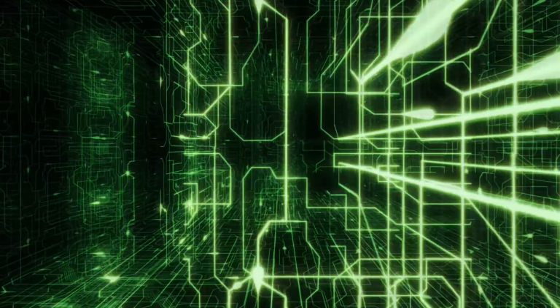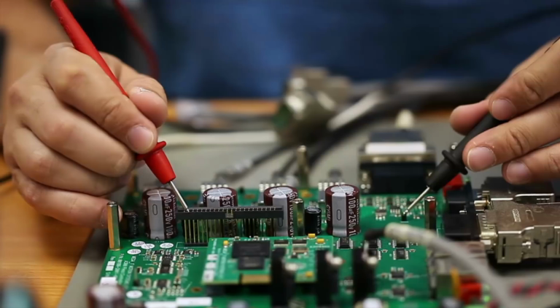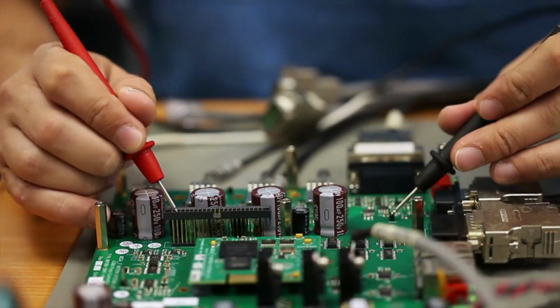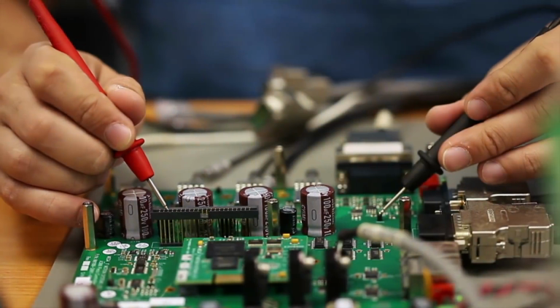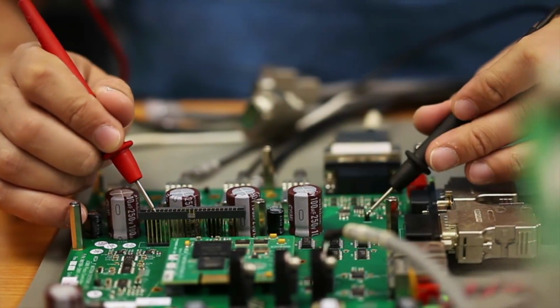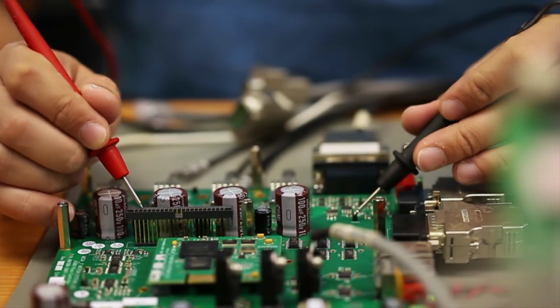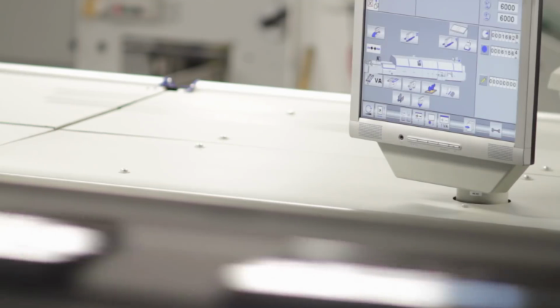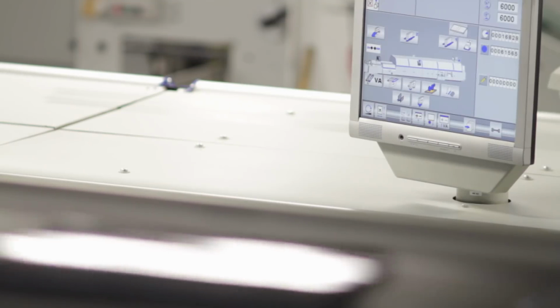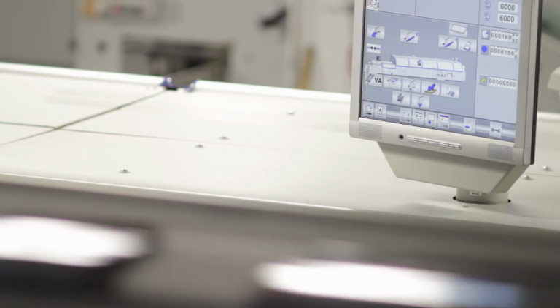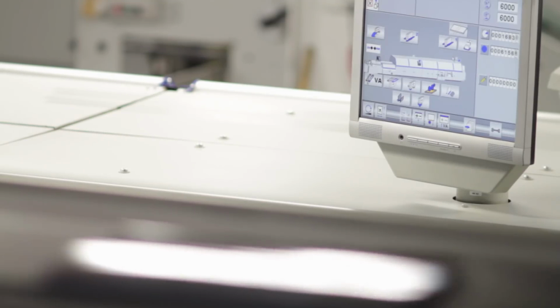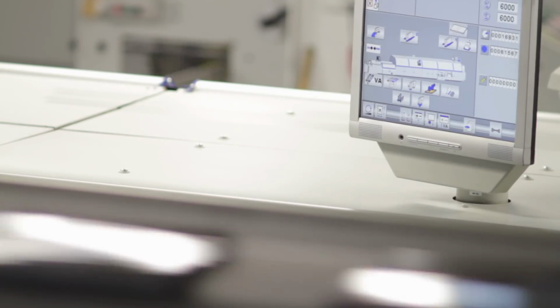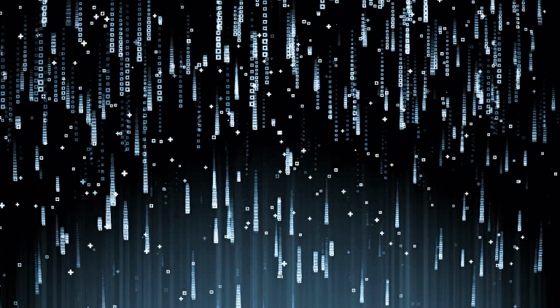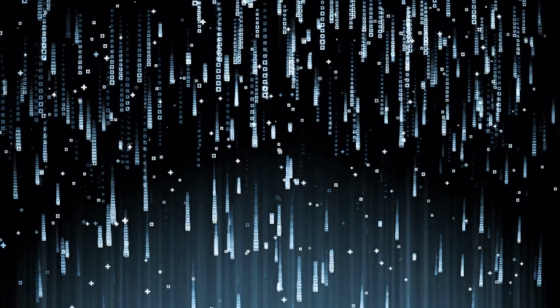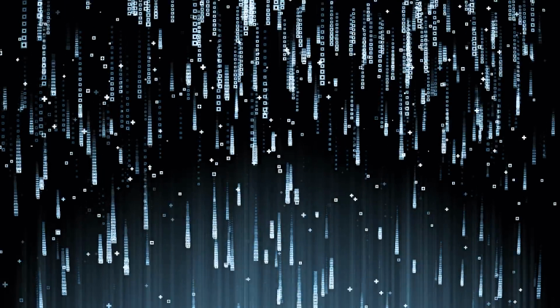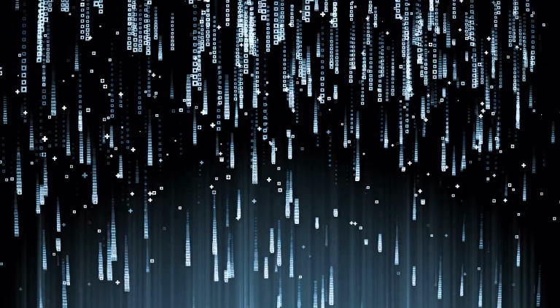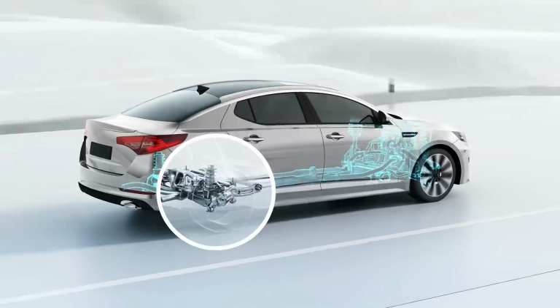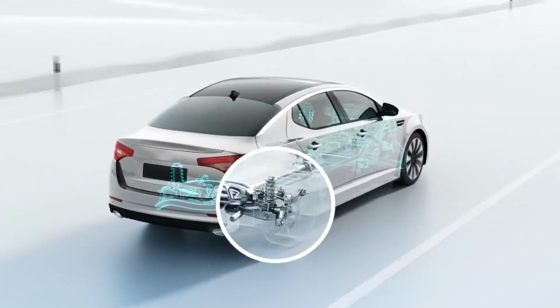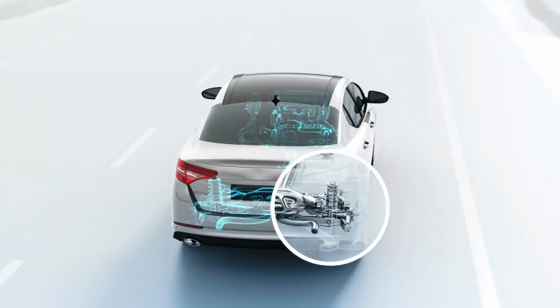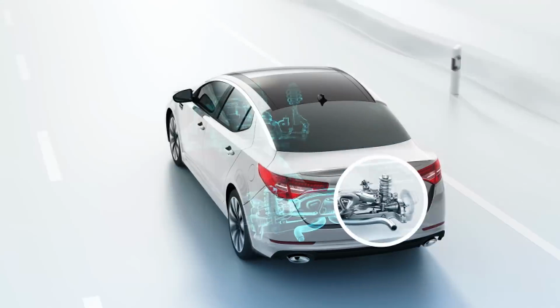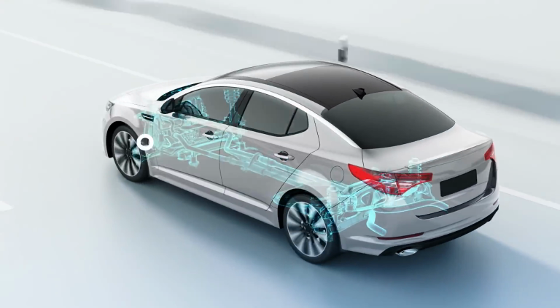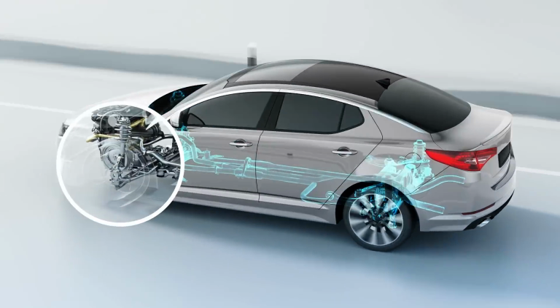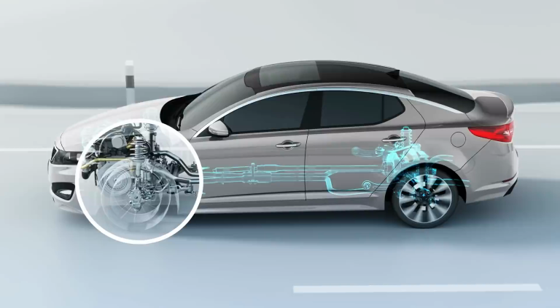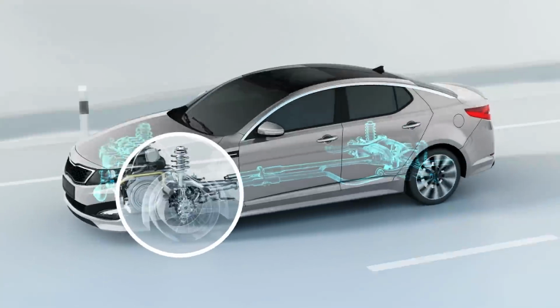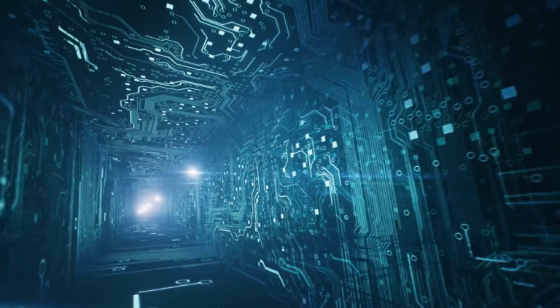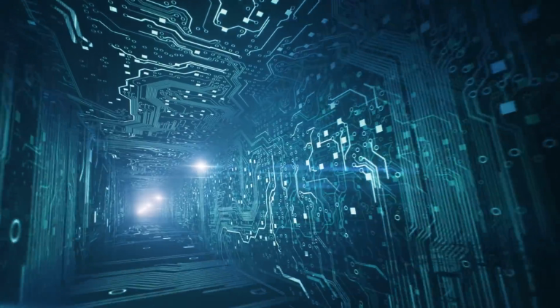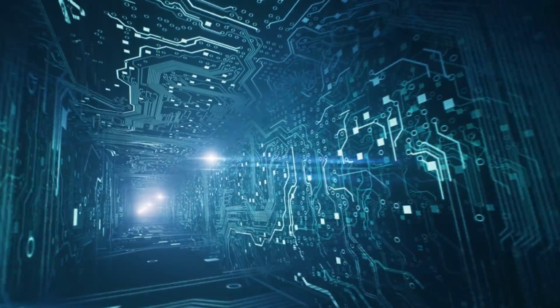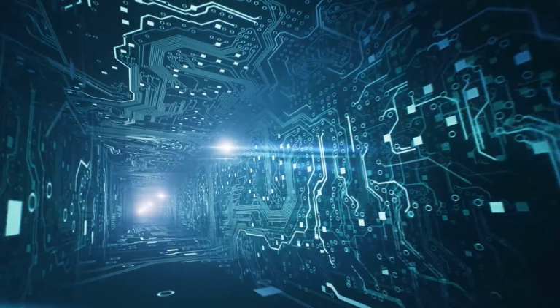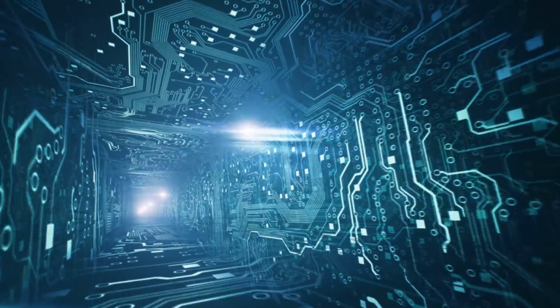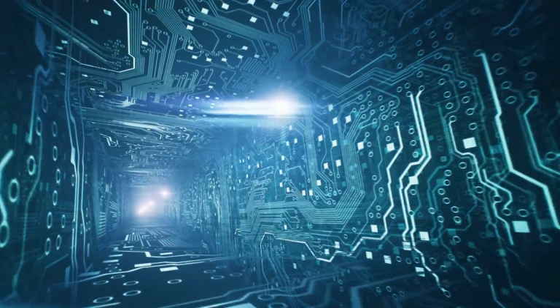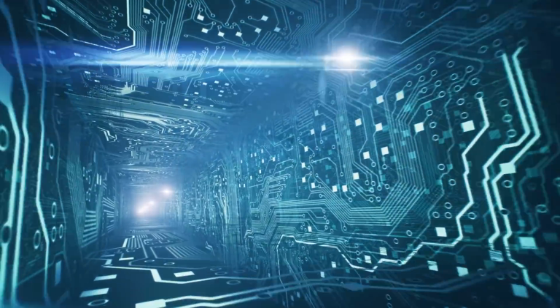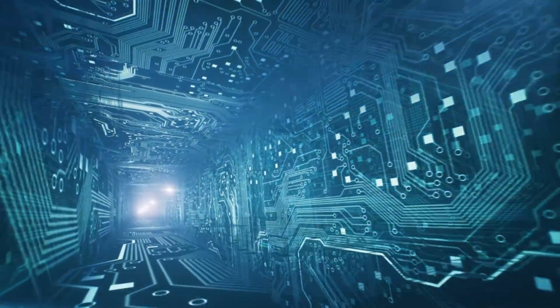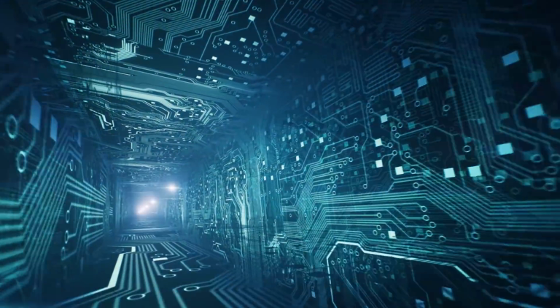With tiers of suppliers, a large number of vendors, 100 million lines of code, and up to 100 electronic control units, how does an automaker ensure their code is not vulnerable?